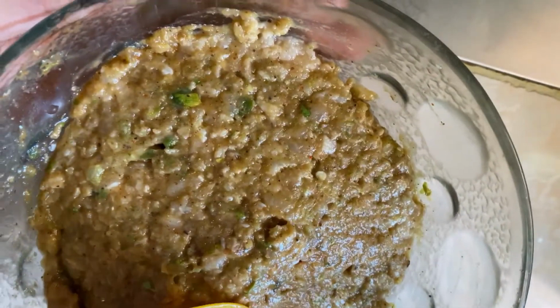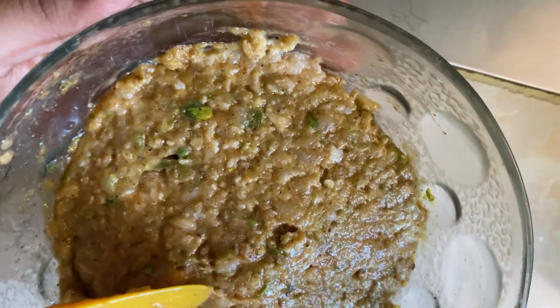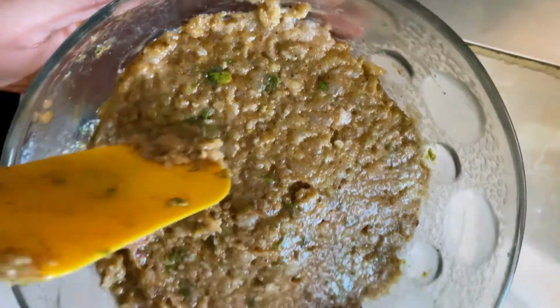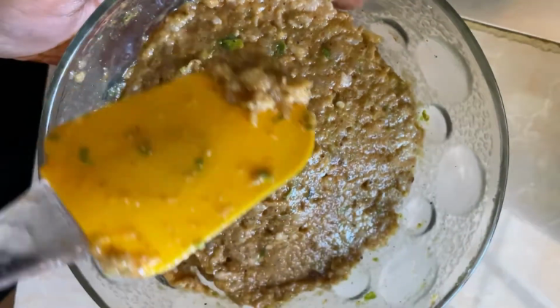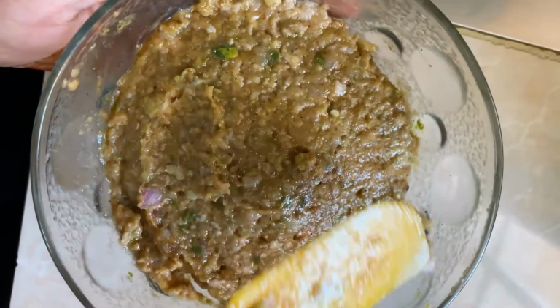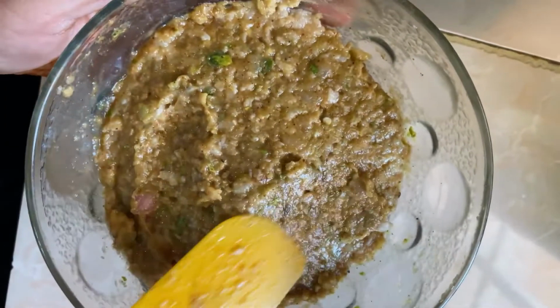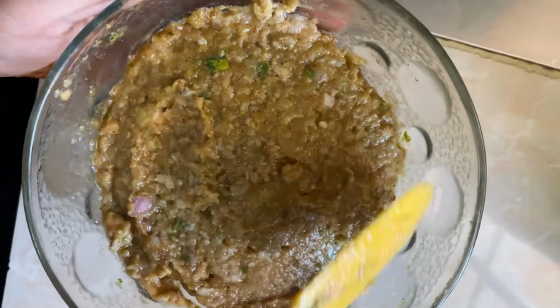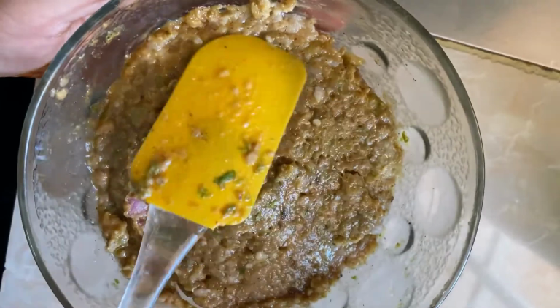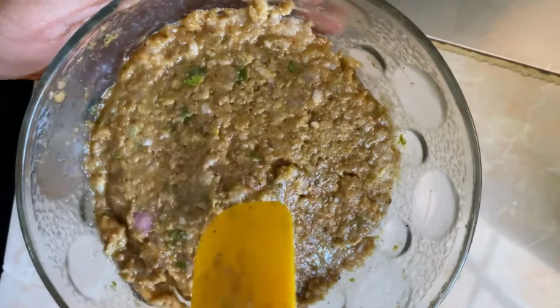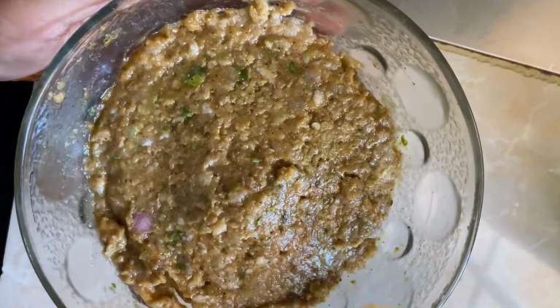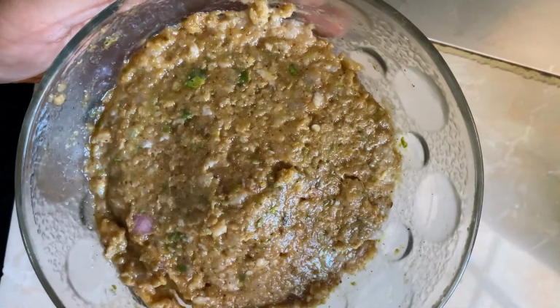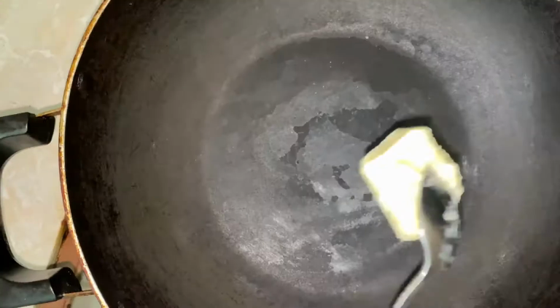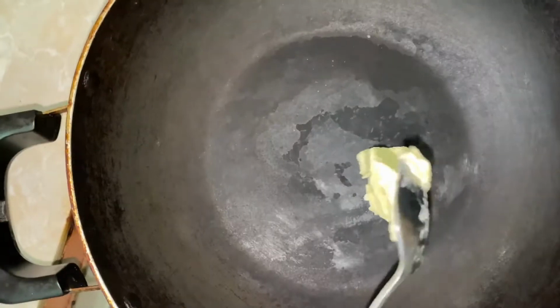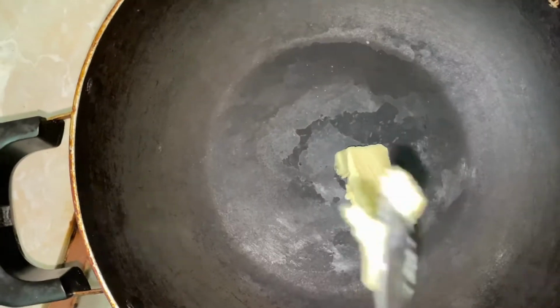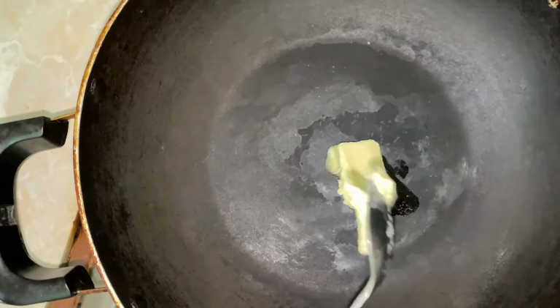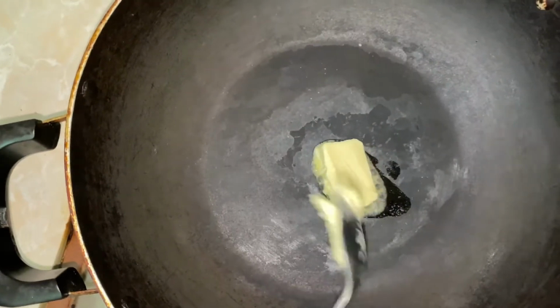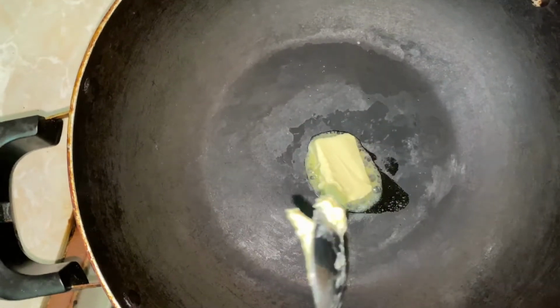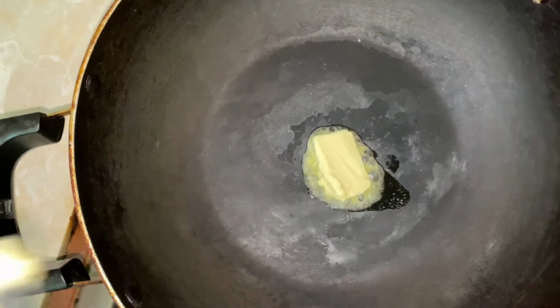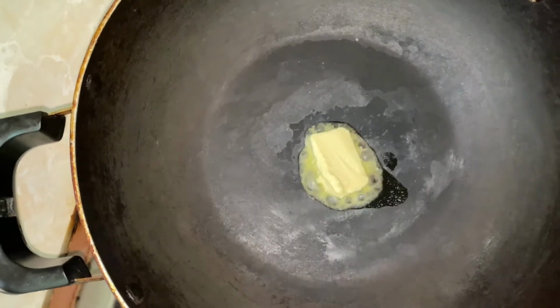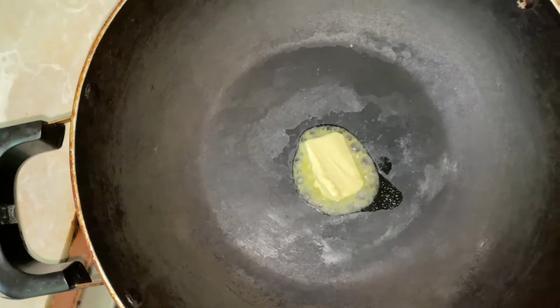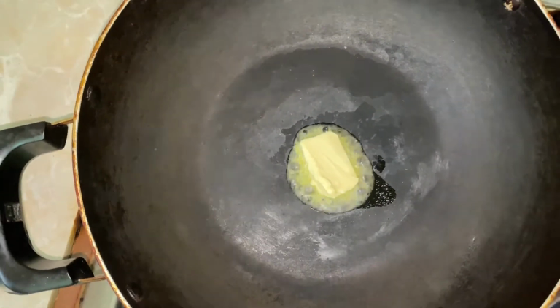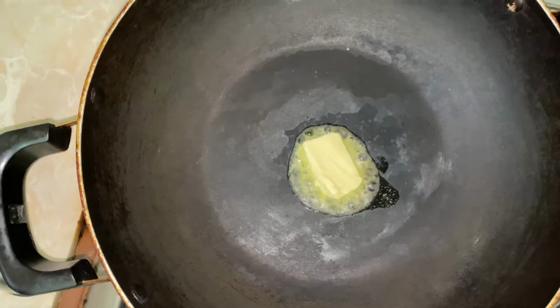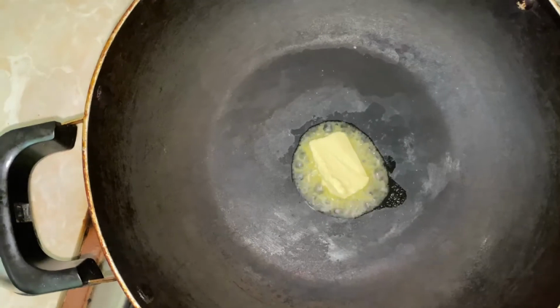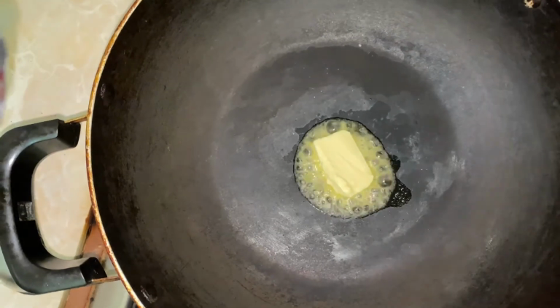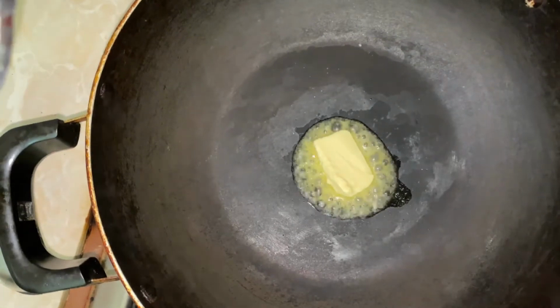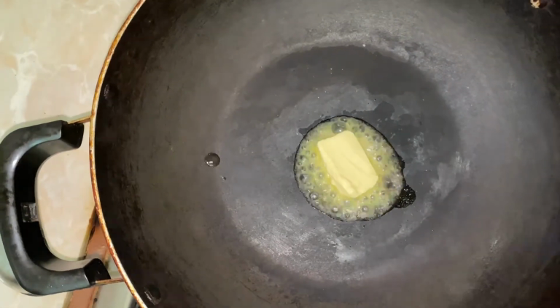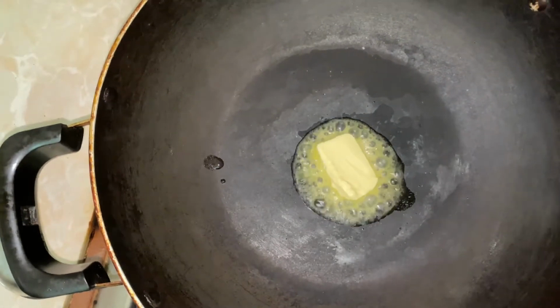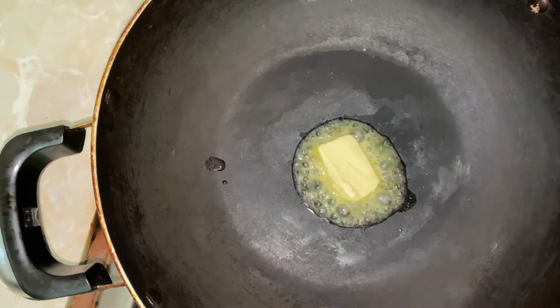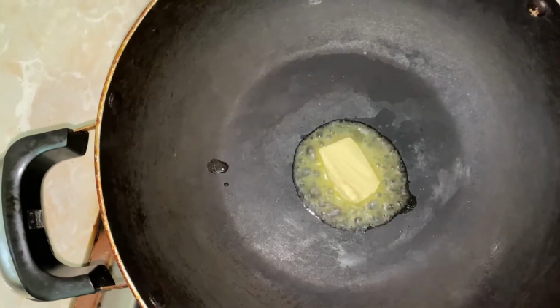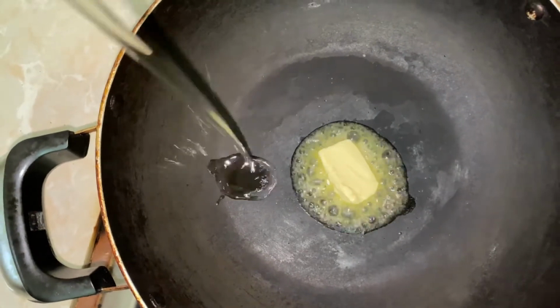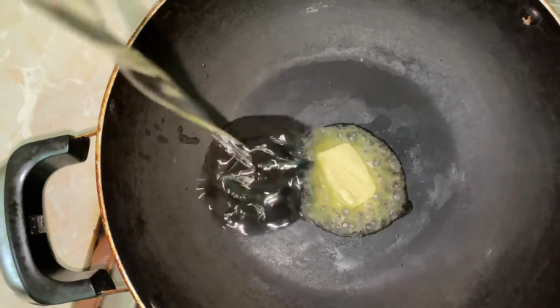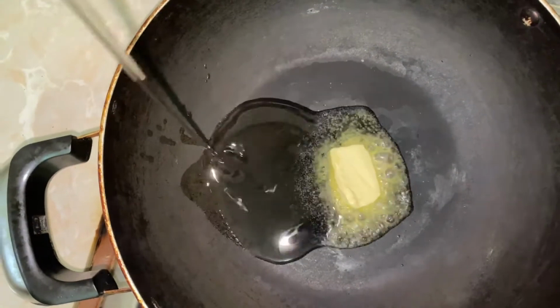Add pepper powder. Now let's start the fried onions step. Add 1 teaspoon of butter and 2 tablespoons of oil to the pan.